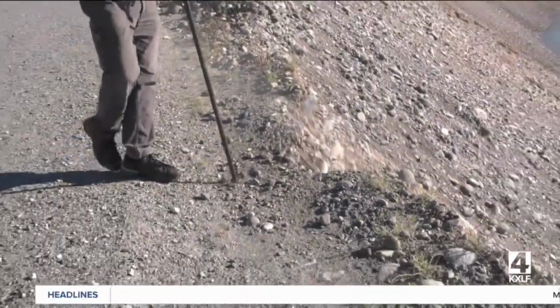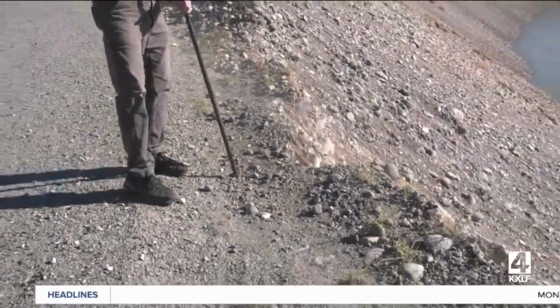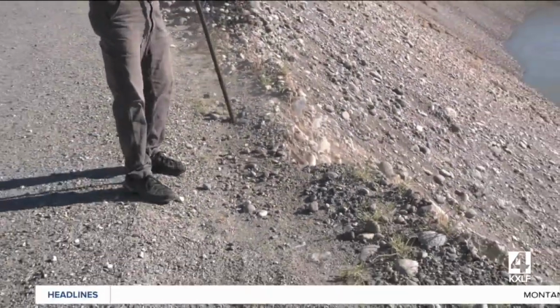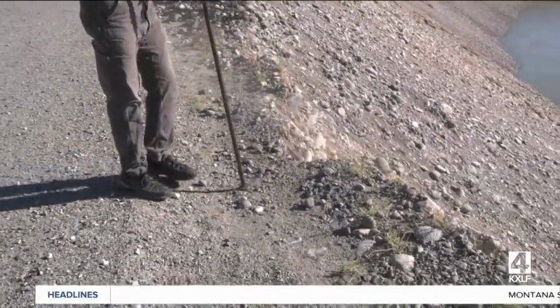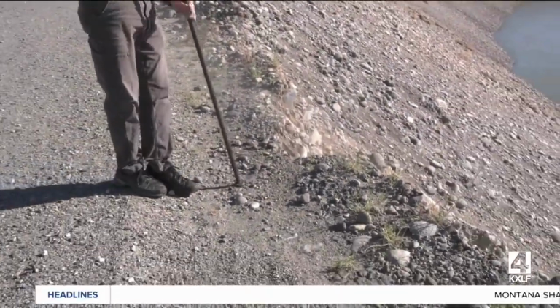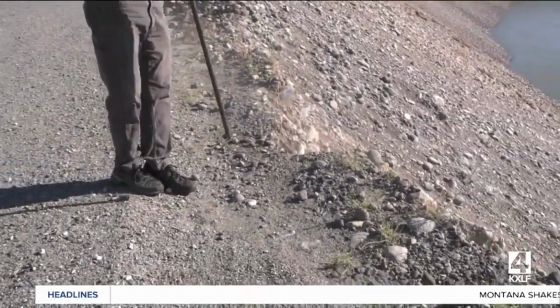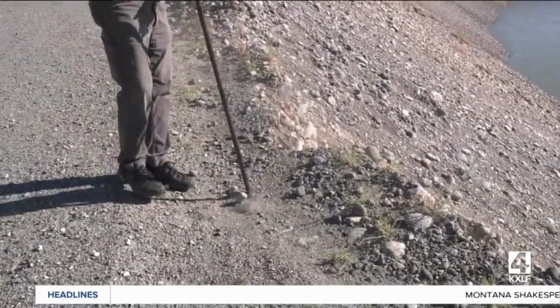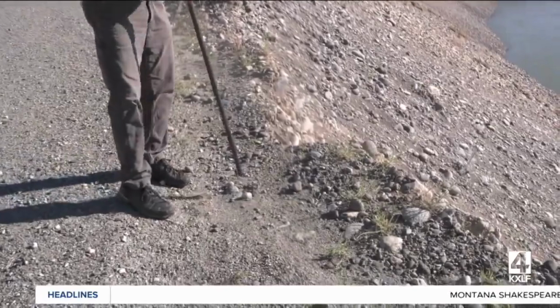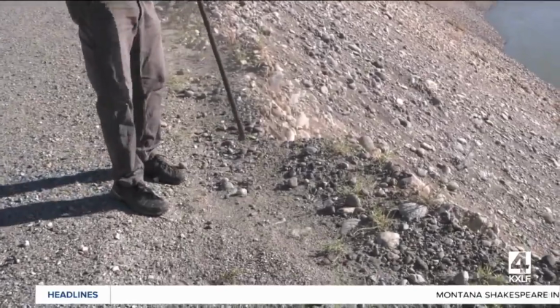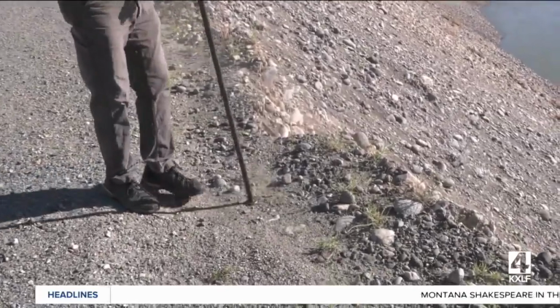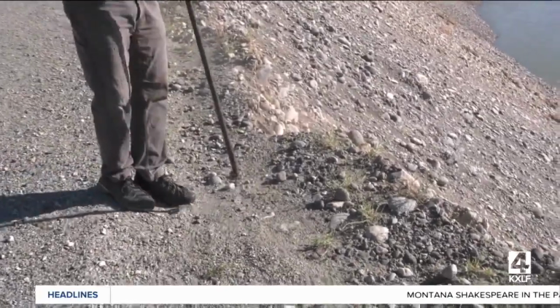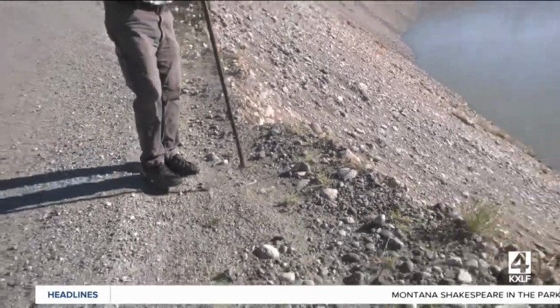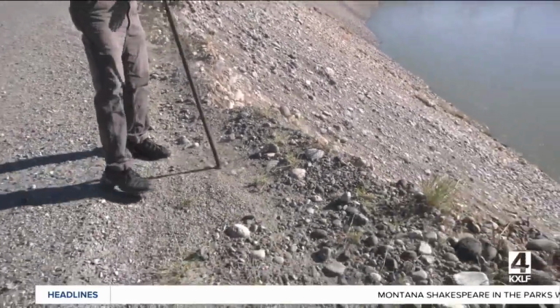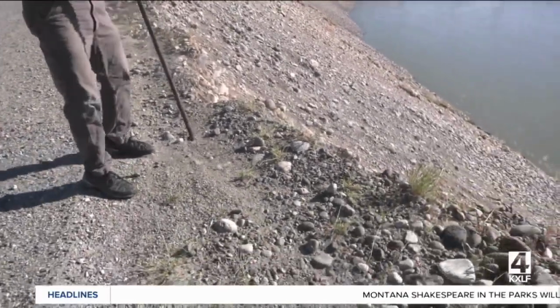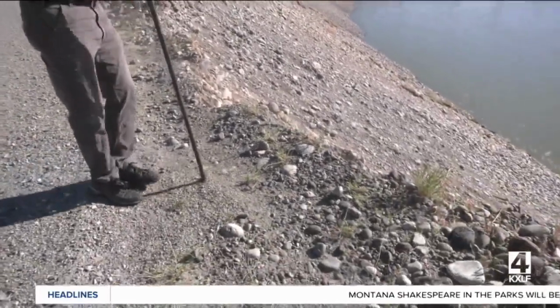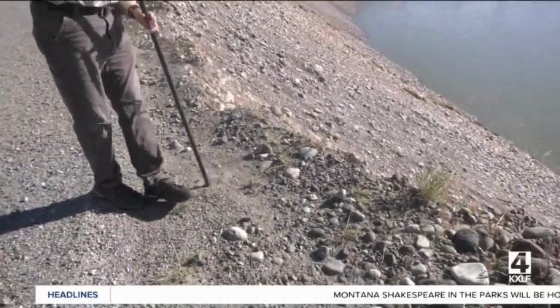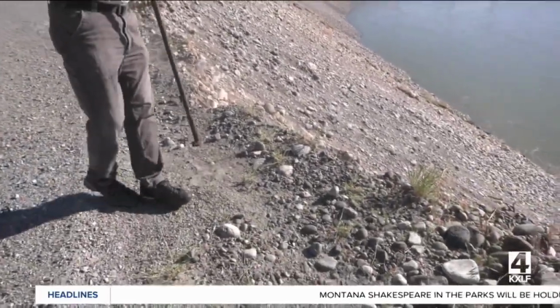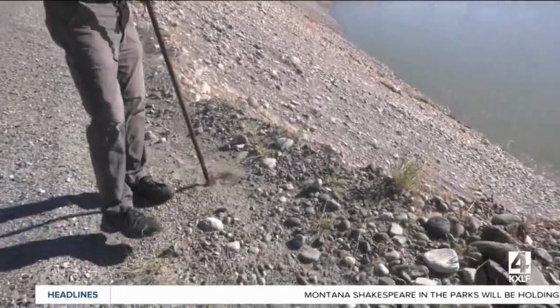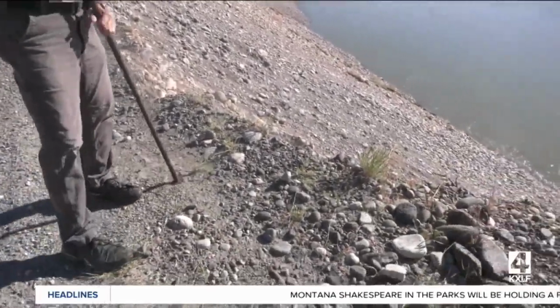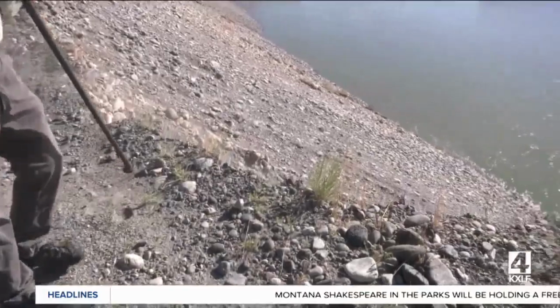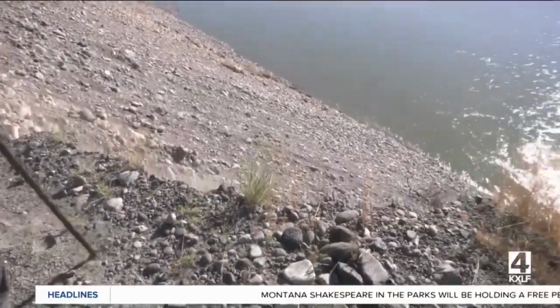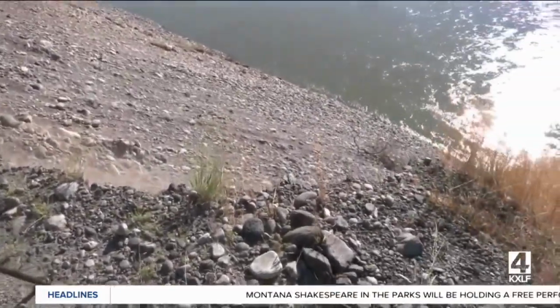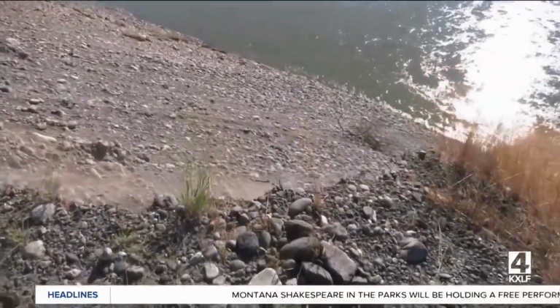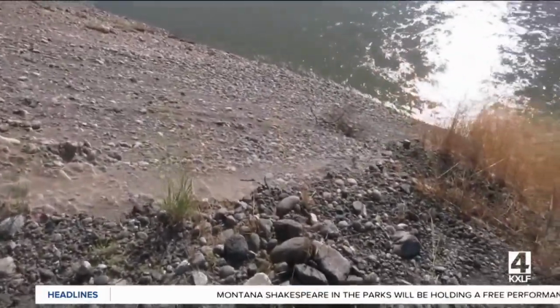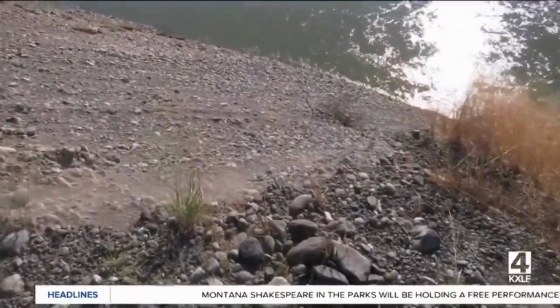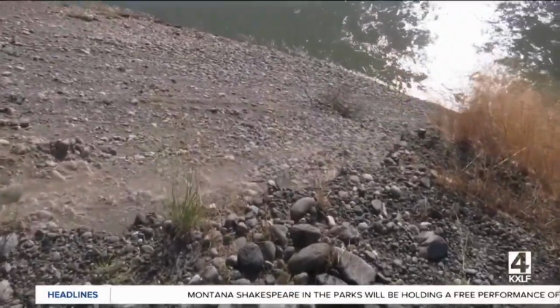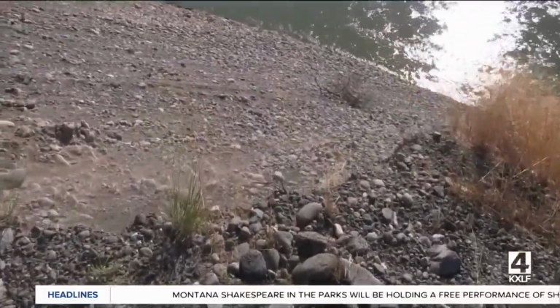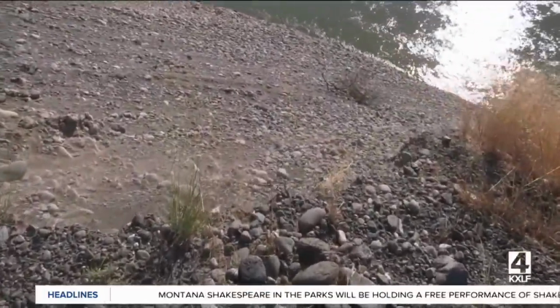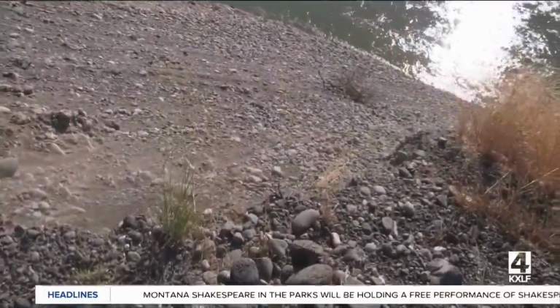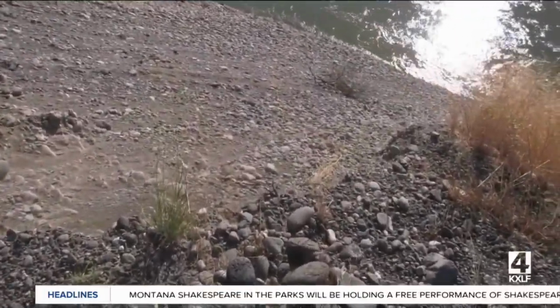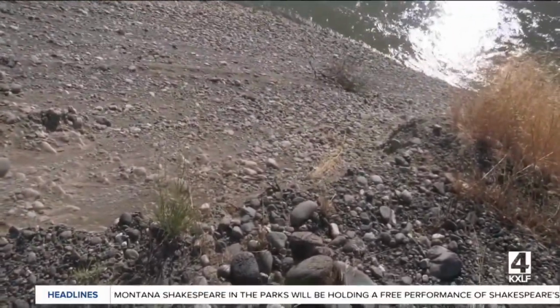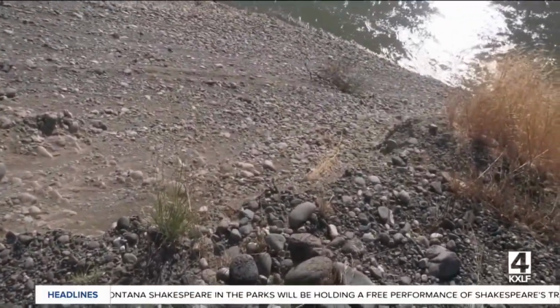You showed me a demonstration here, and we'll show that clip video while we're talking about this — simply the vibration of you pounding on the ground sloughing this bank off. What would that be like with somebody pulling a boat trailer up here?